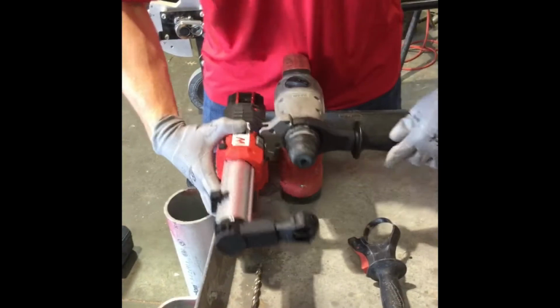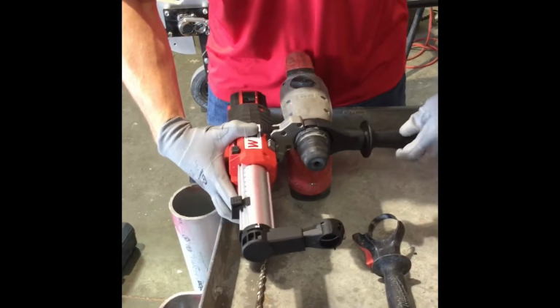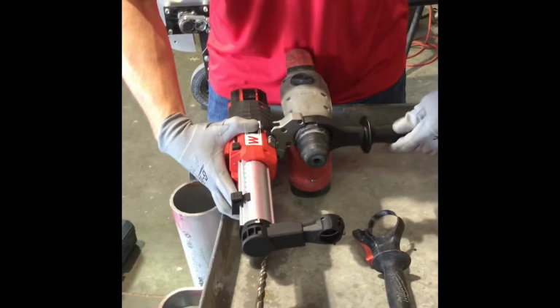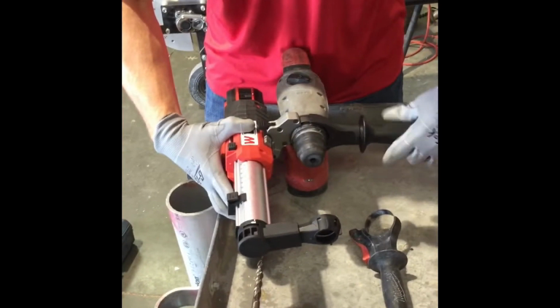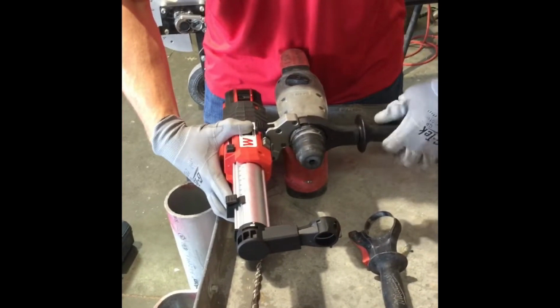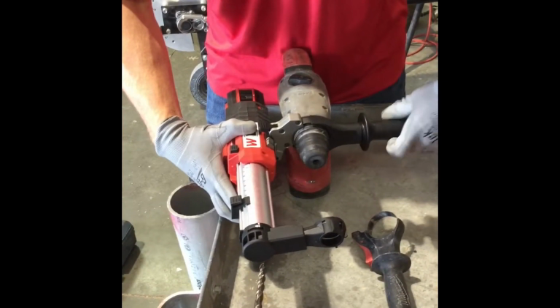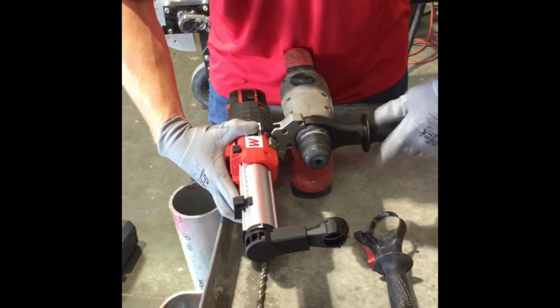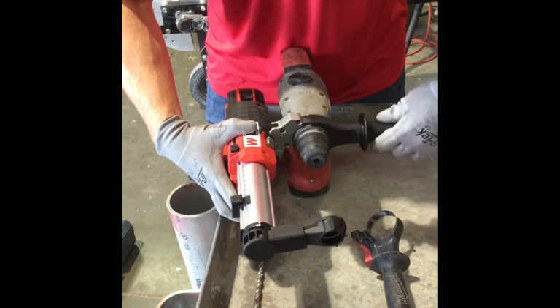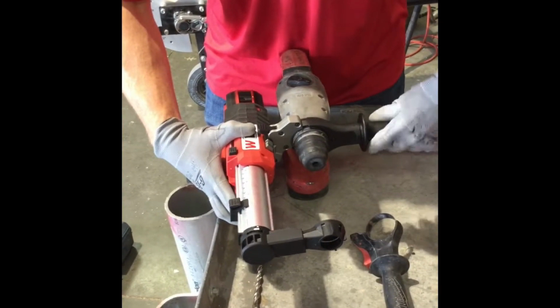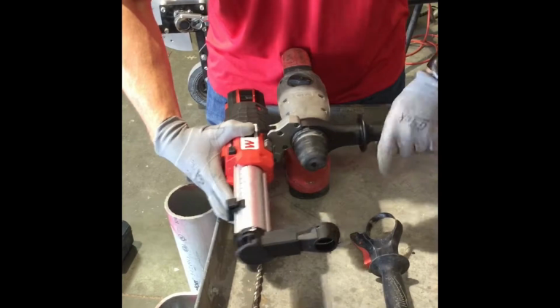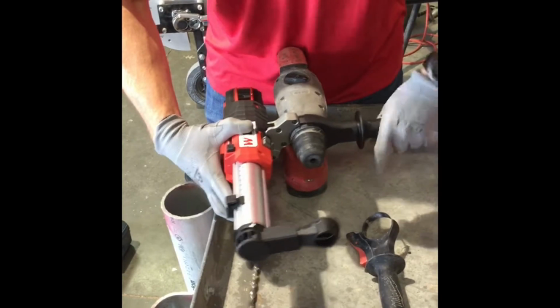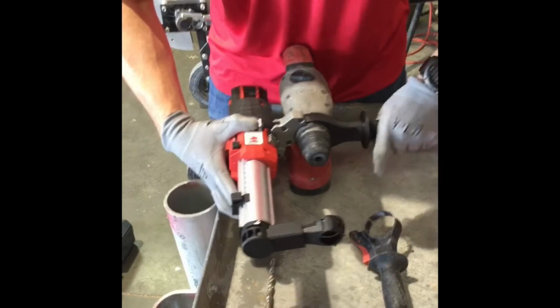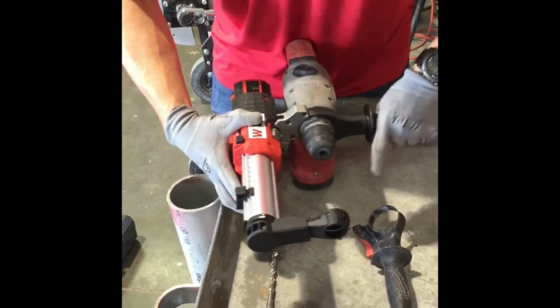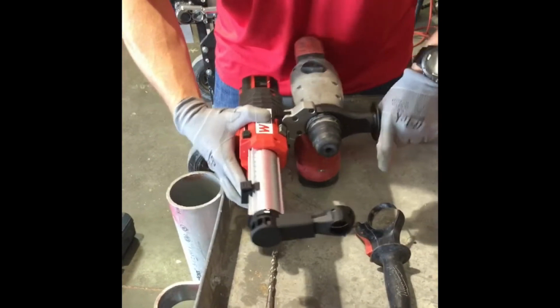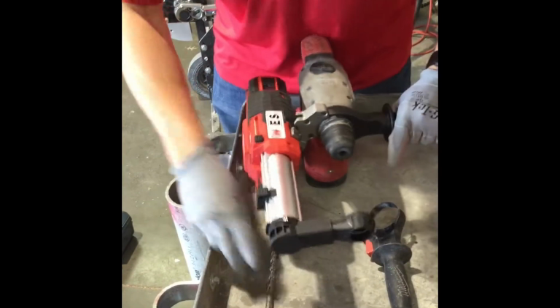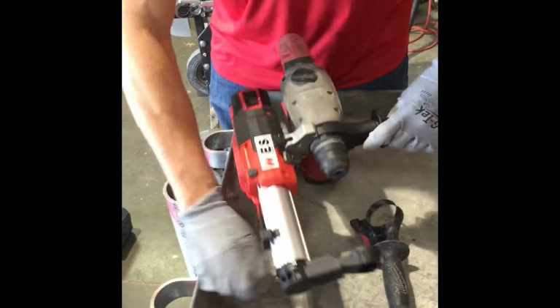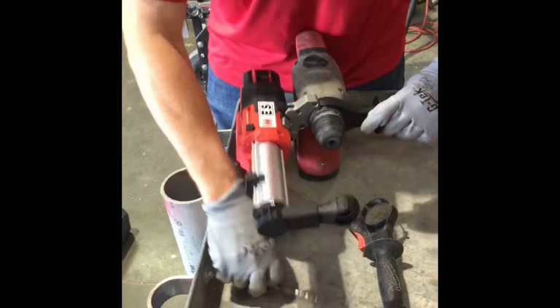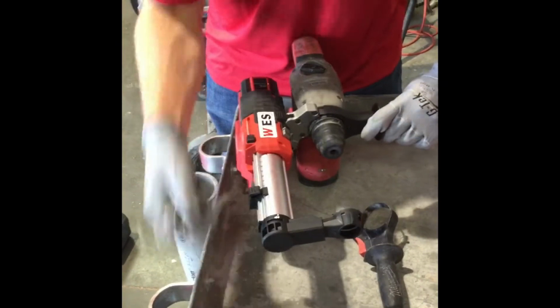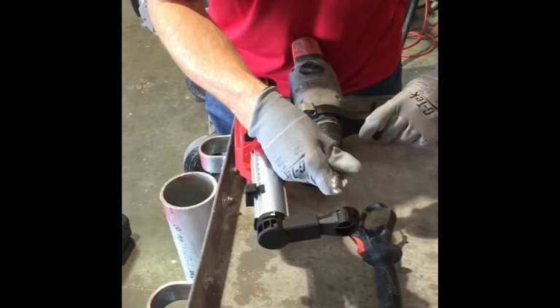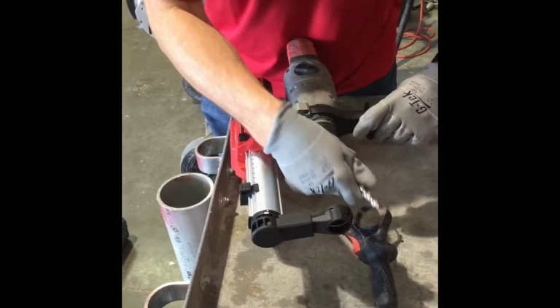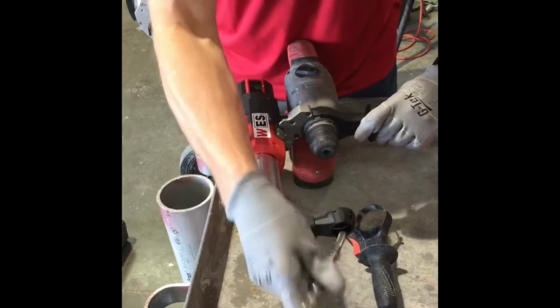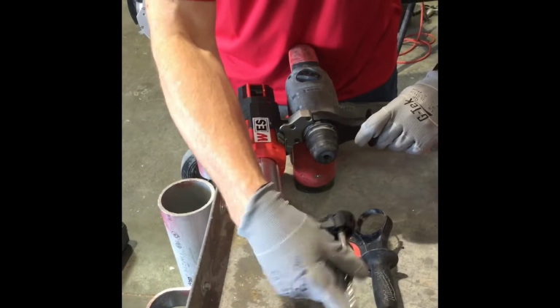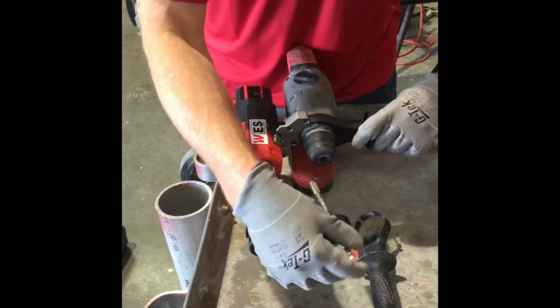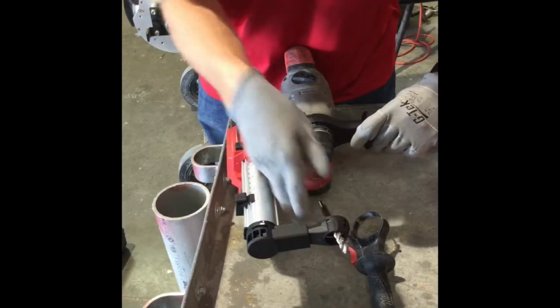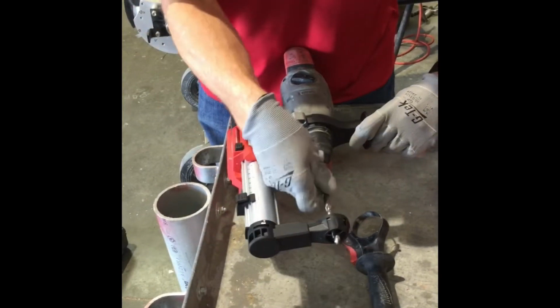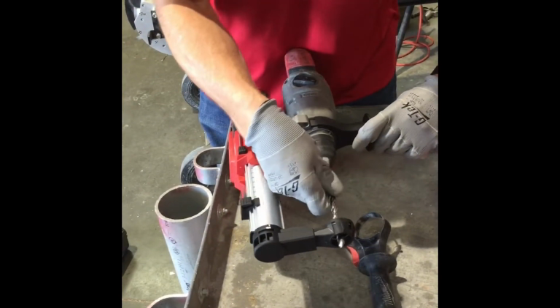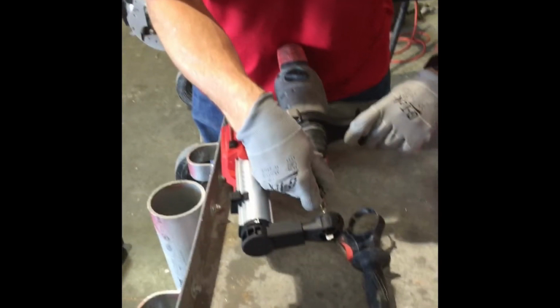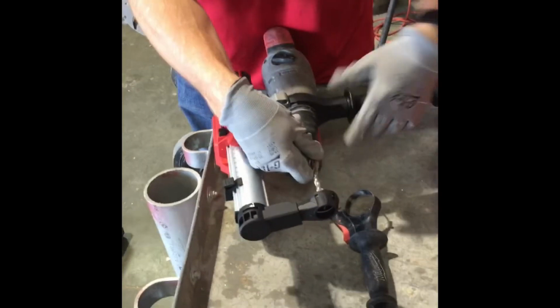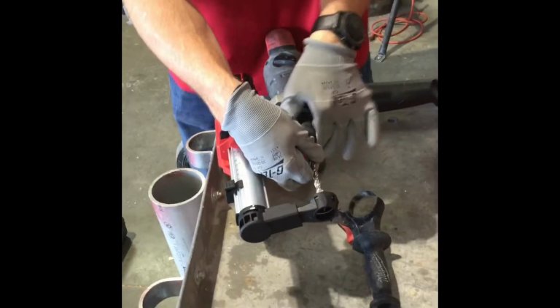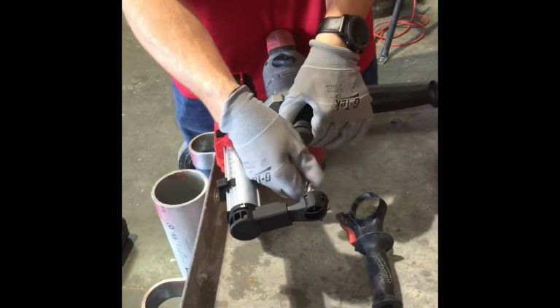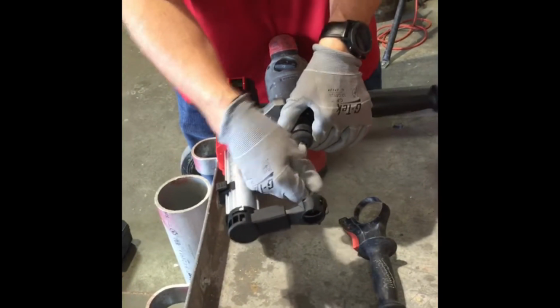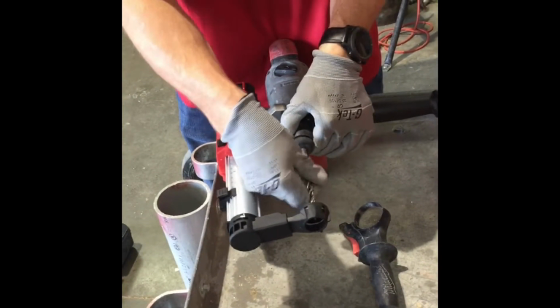Once you have it slid over the hammer drill, you will tighten this down to secure it. Once it is tightened, you can take your SDS bit and insert it into your hammer drill.